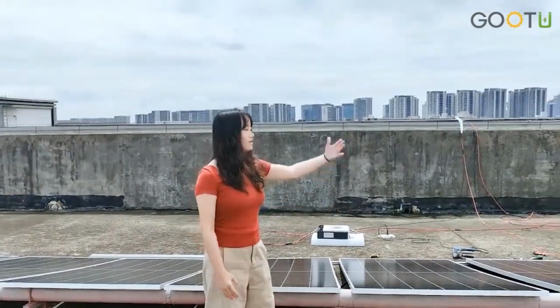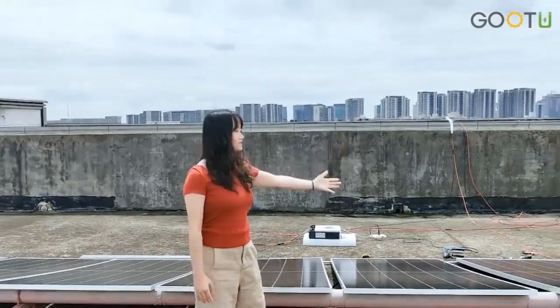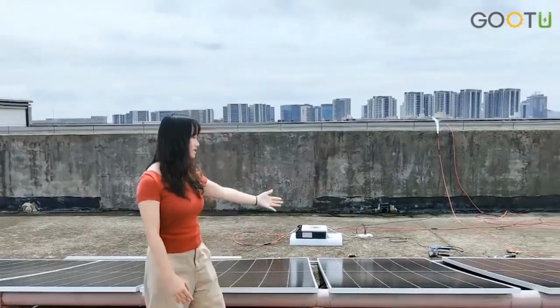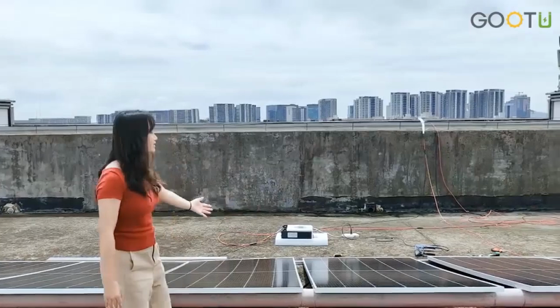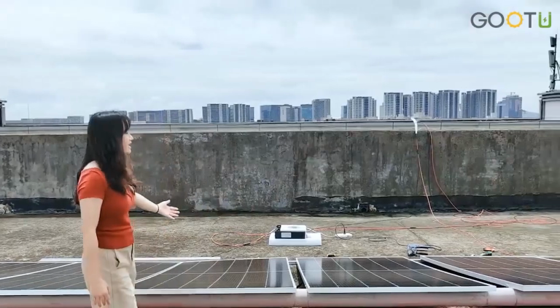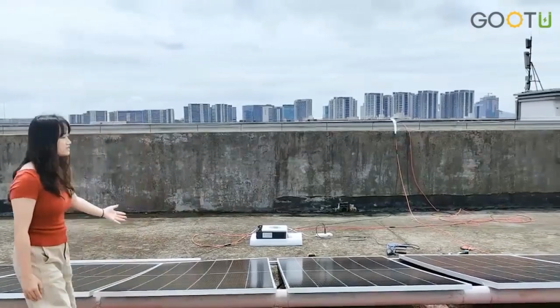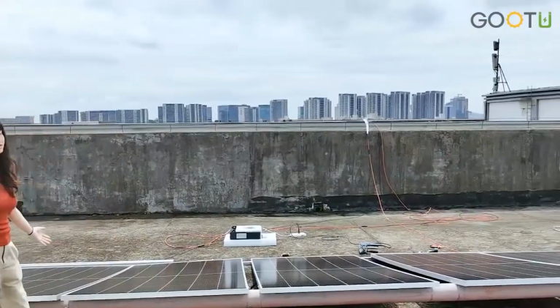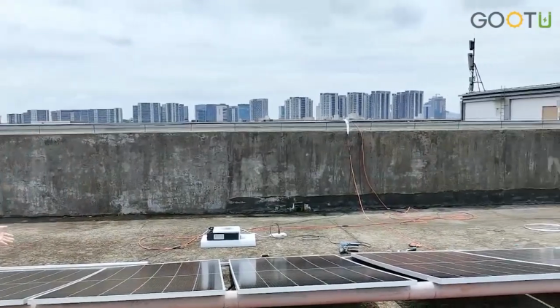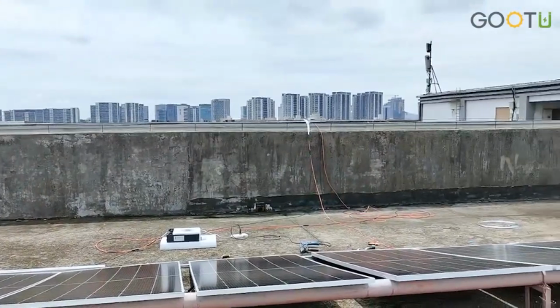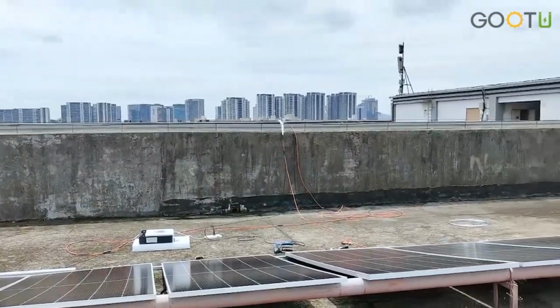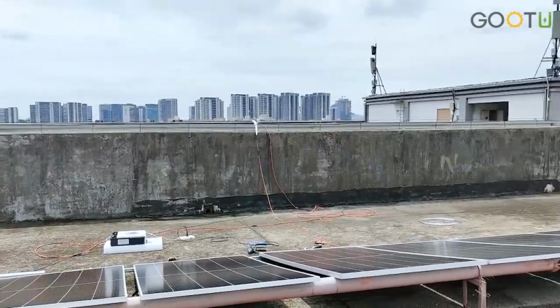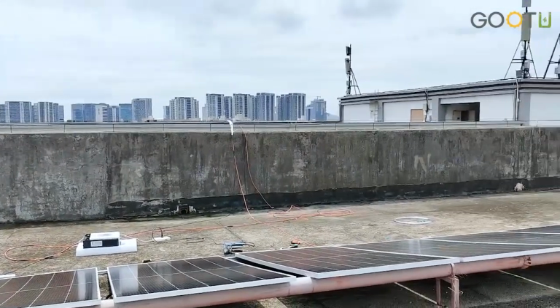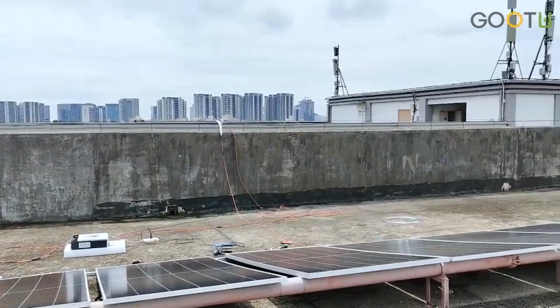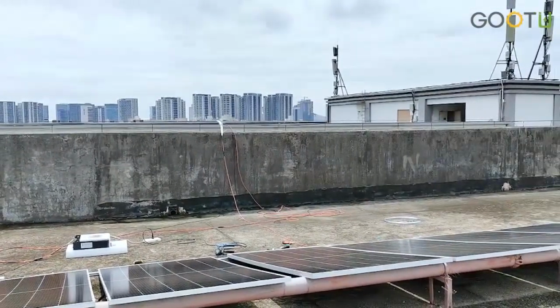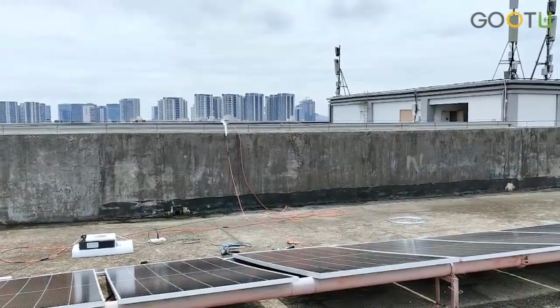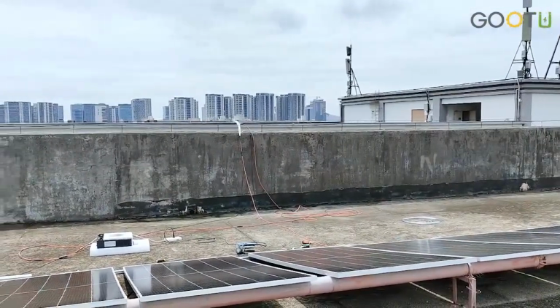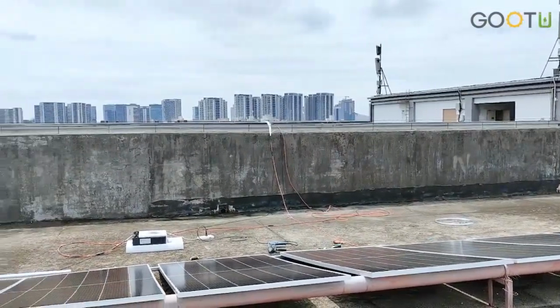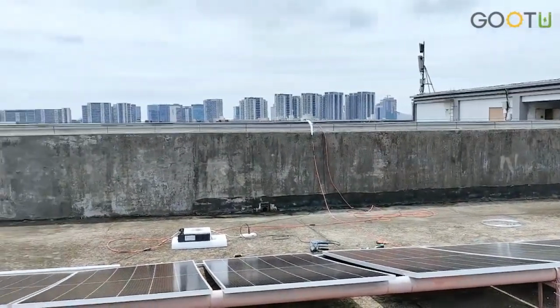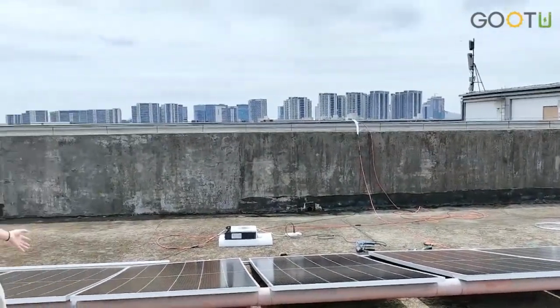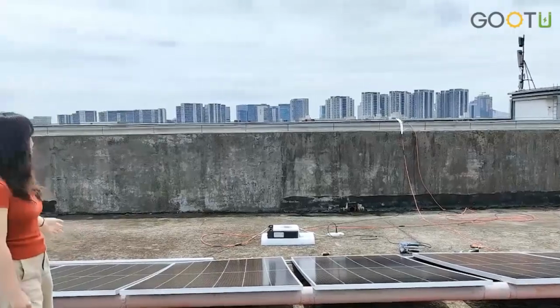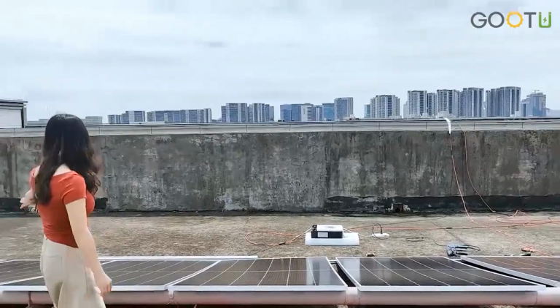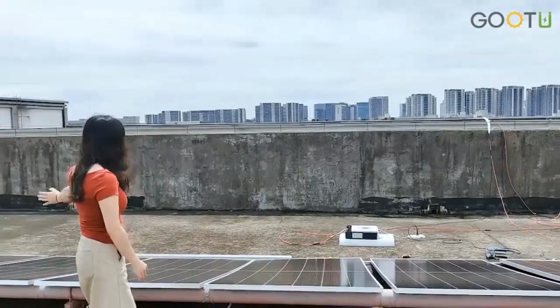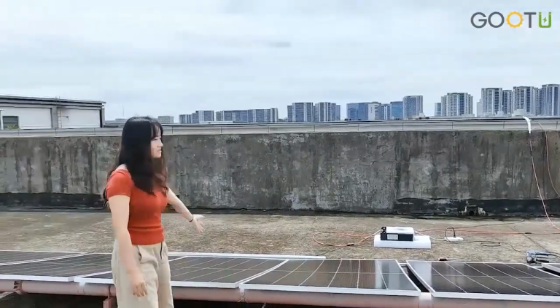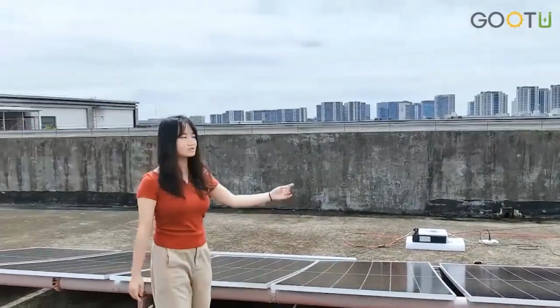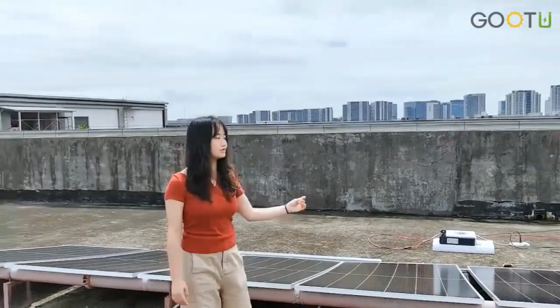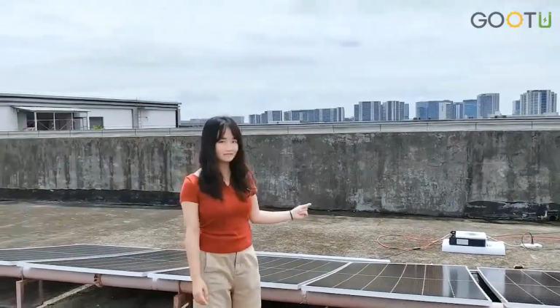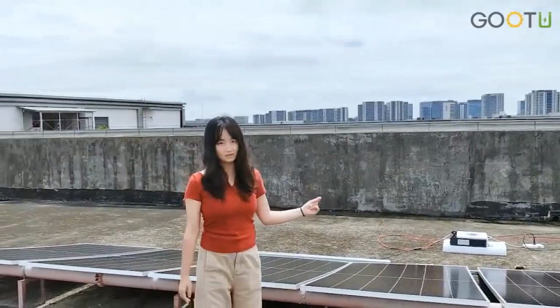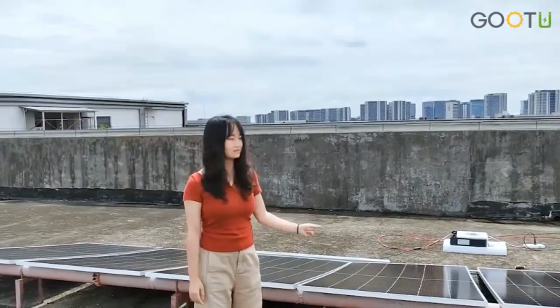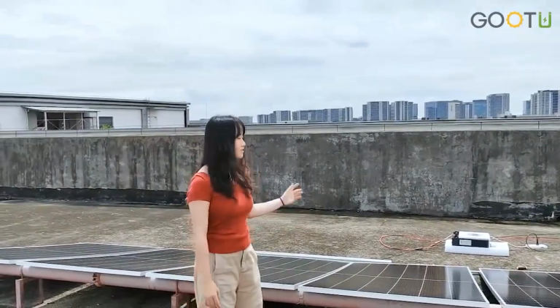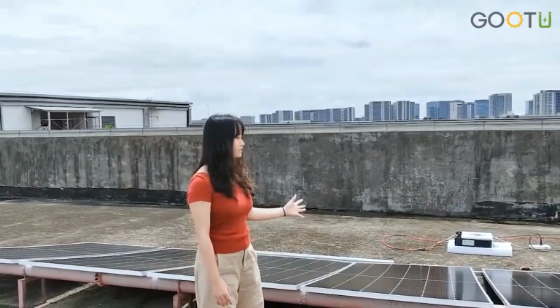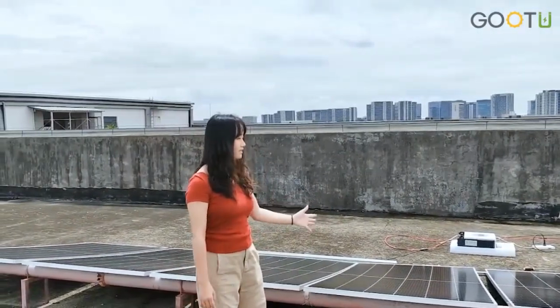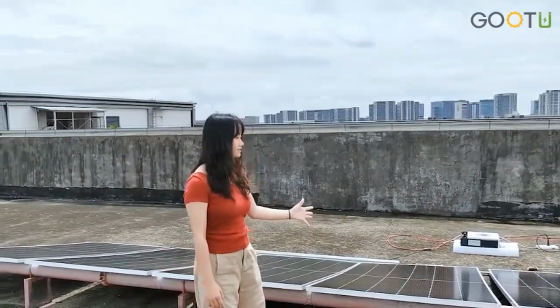Now you can see here we have installed 11 PCs of 550-watt solar panels. So this is a total of 6 kW for the solar panels.